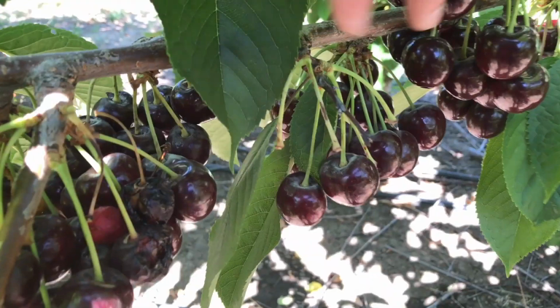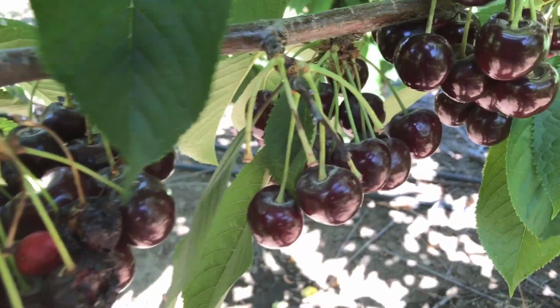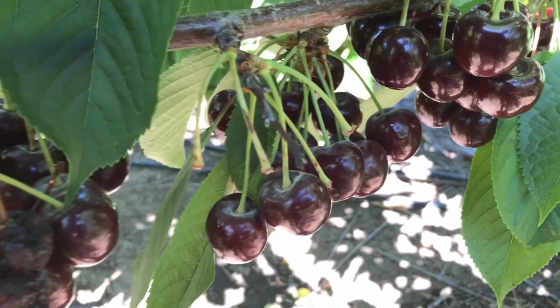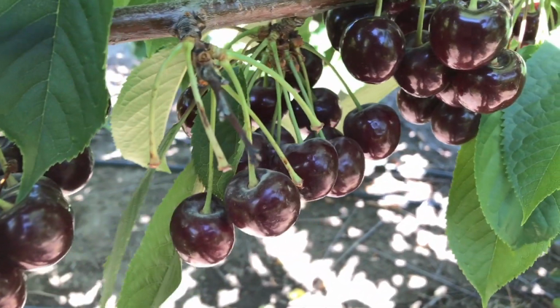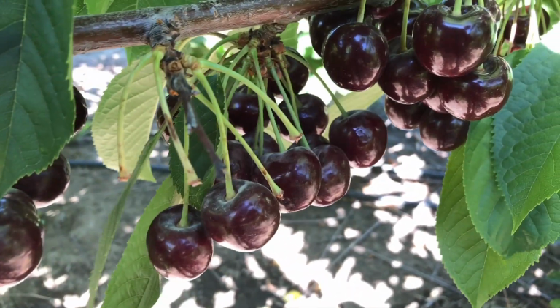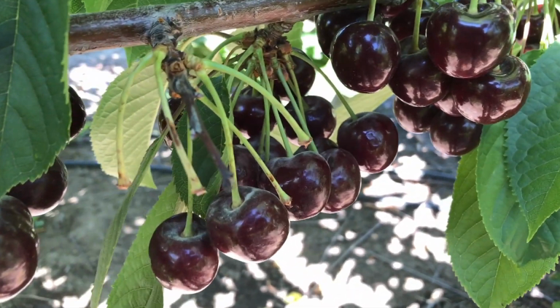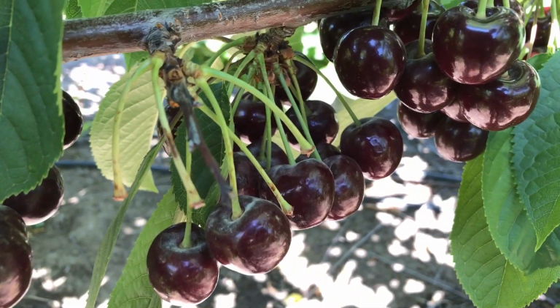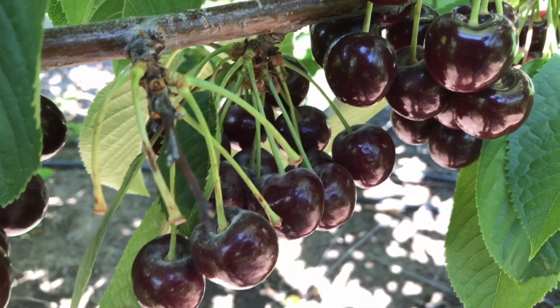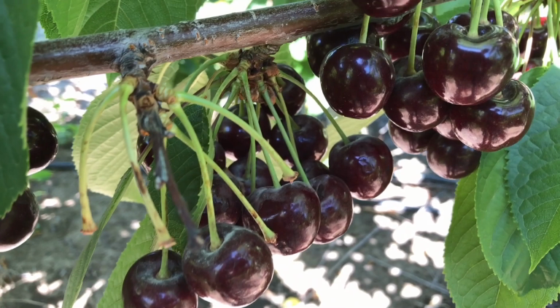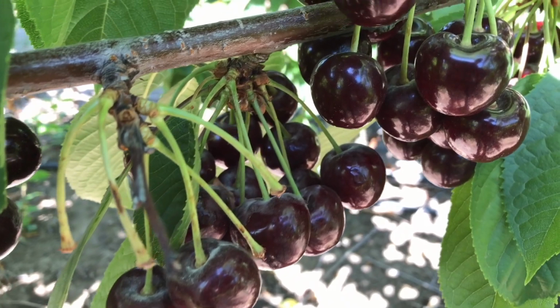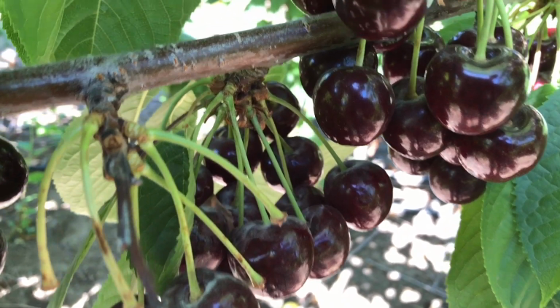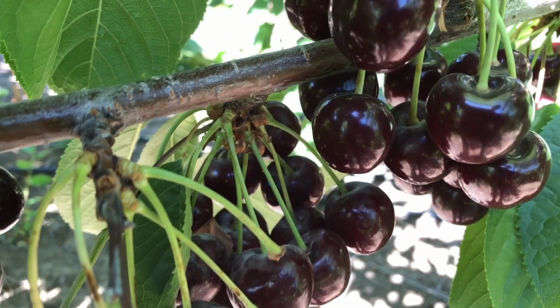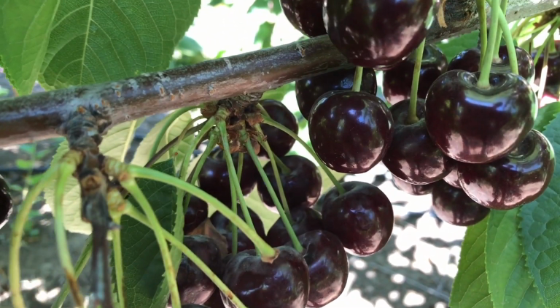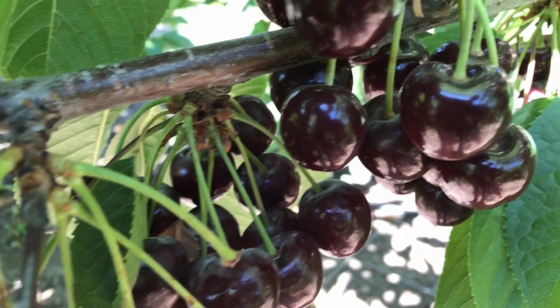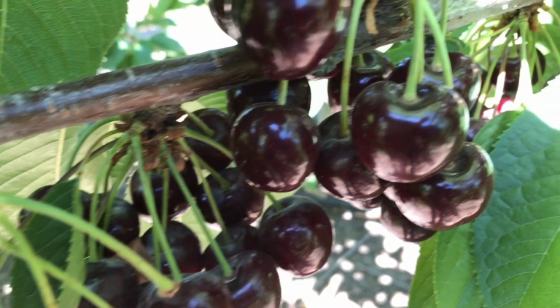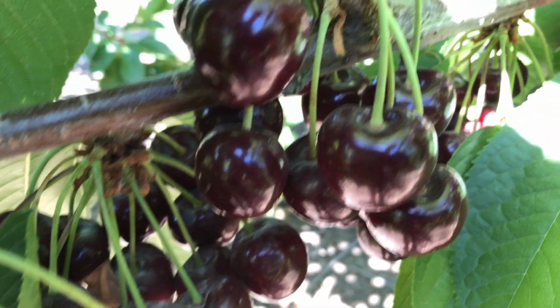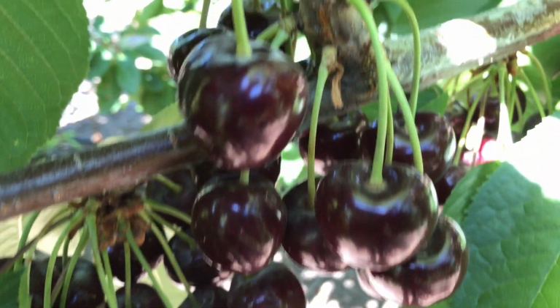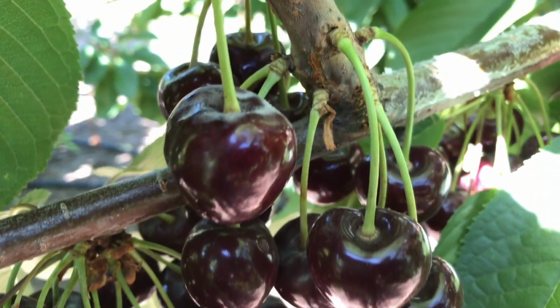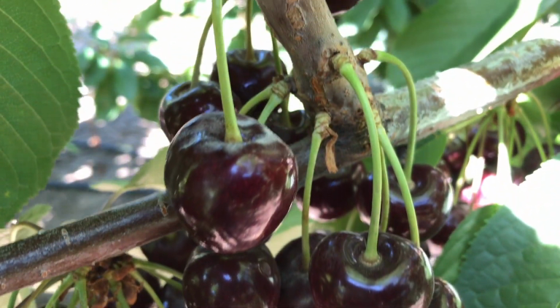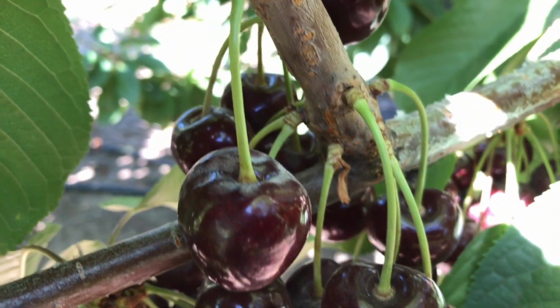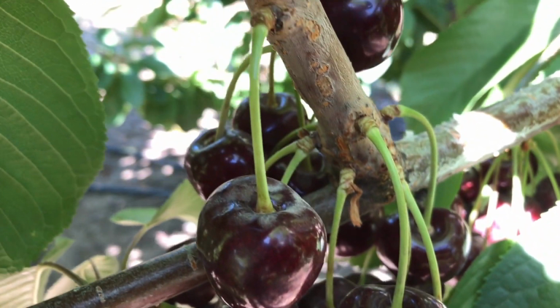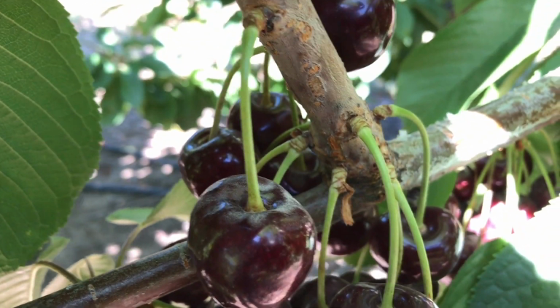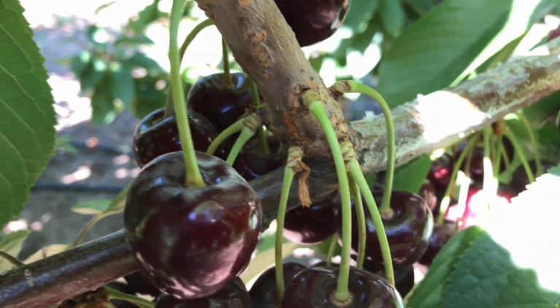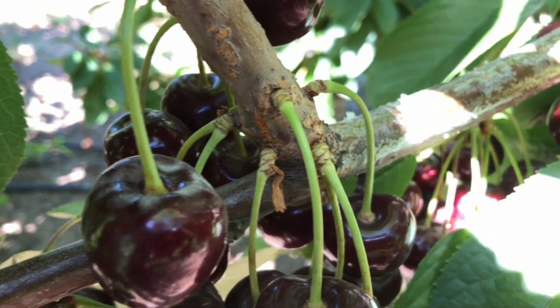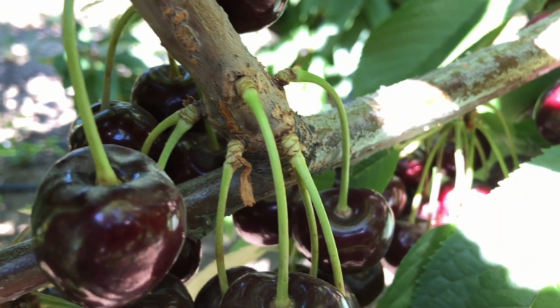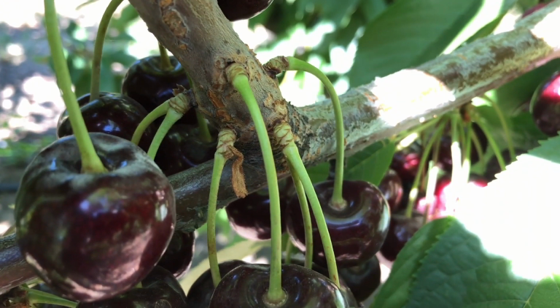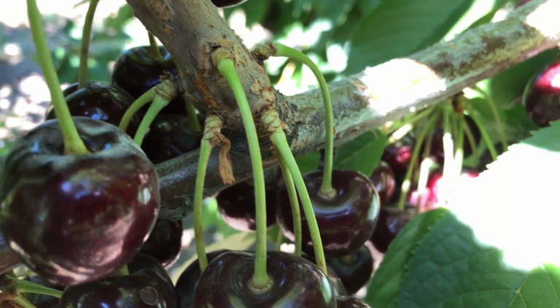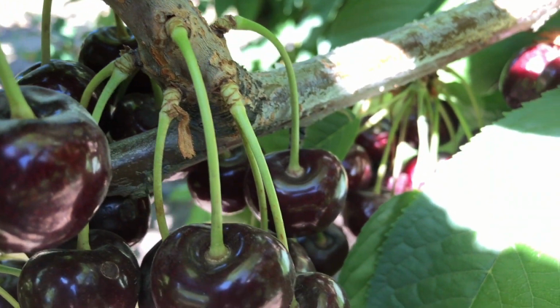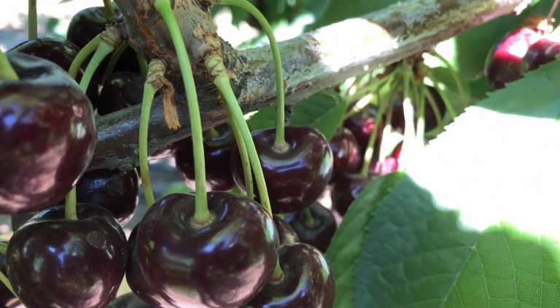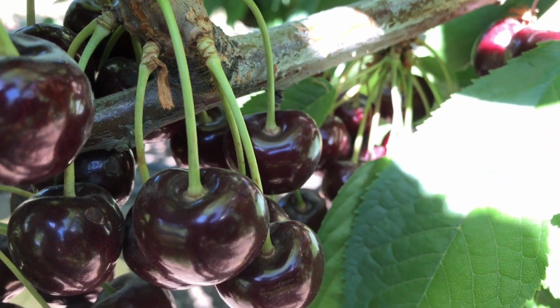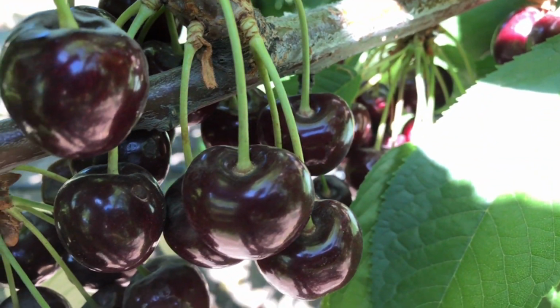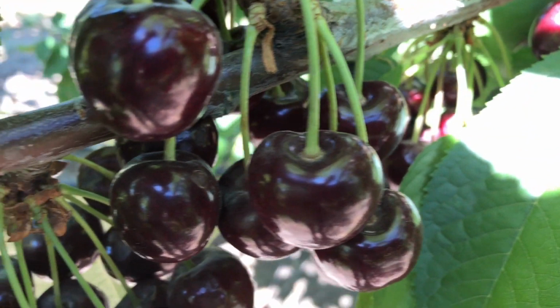Looking at the fruit, almost every cherry has powdery mildew on it and the severity can be very high, making these fruit unmarketable.